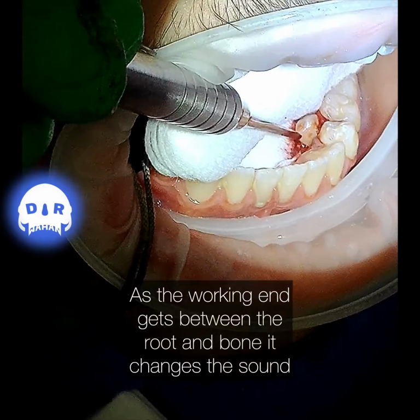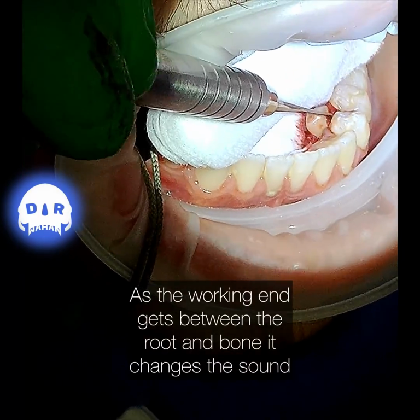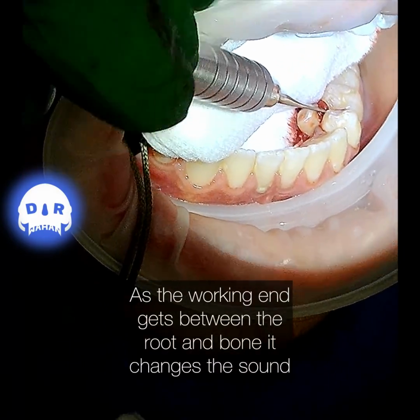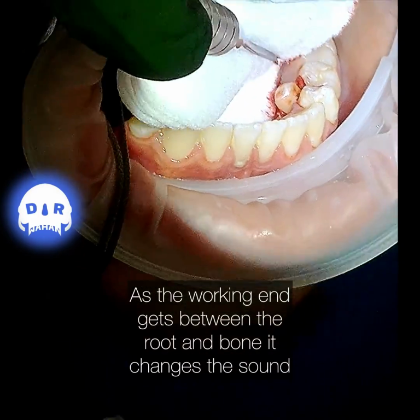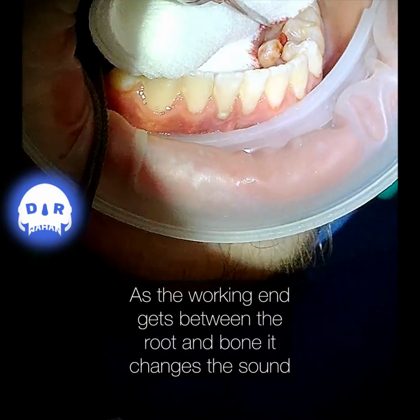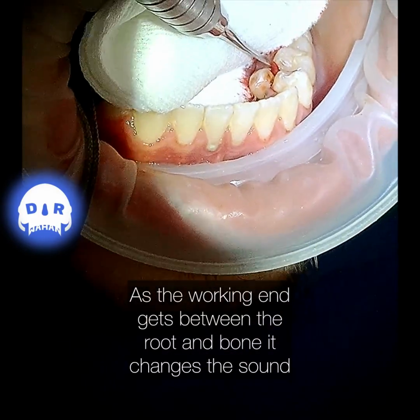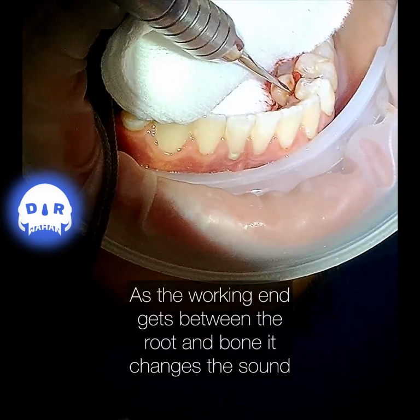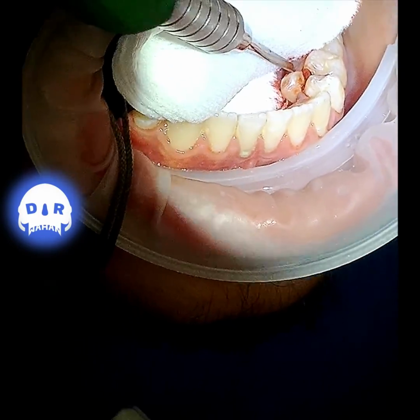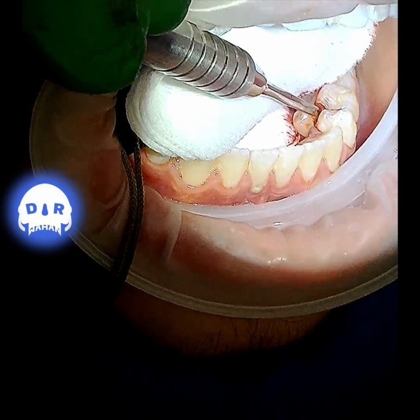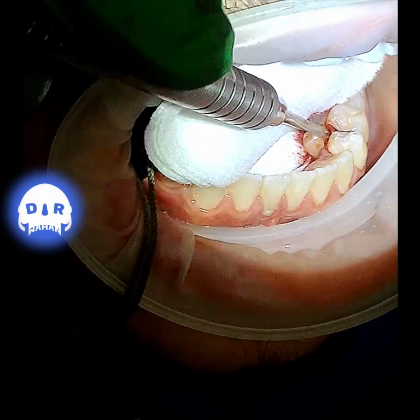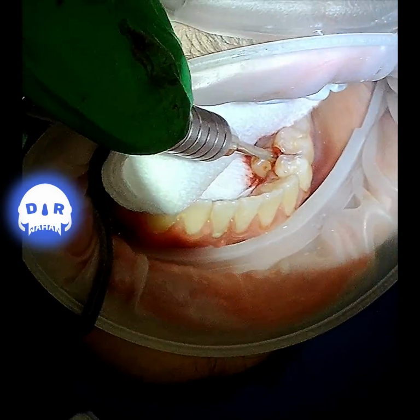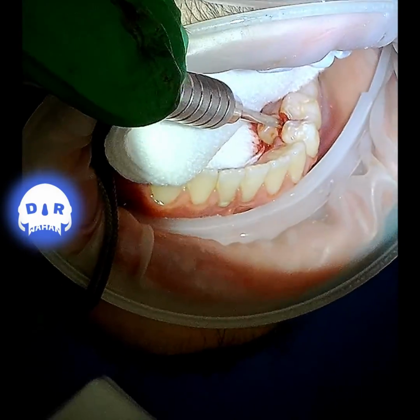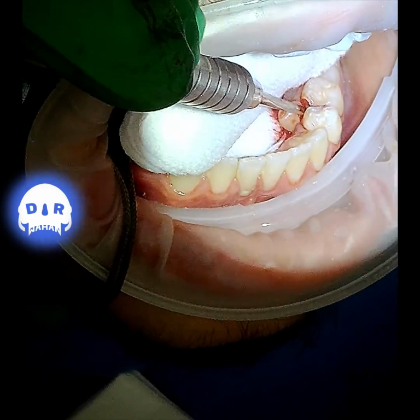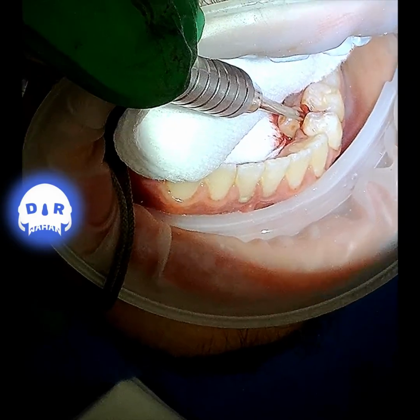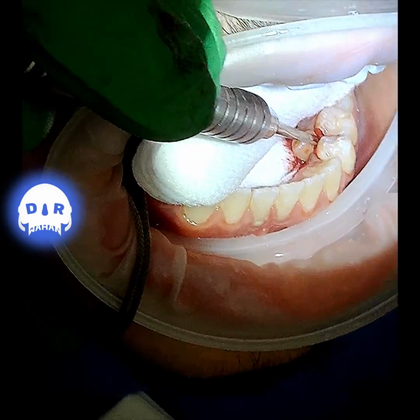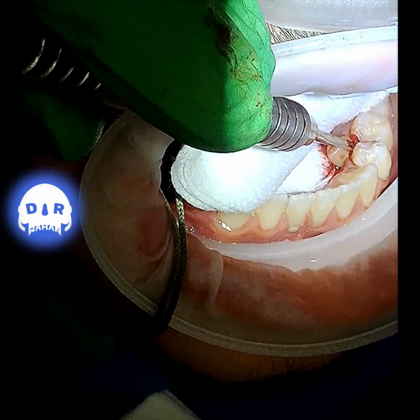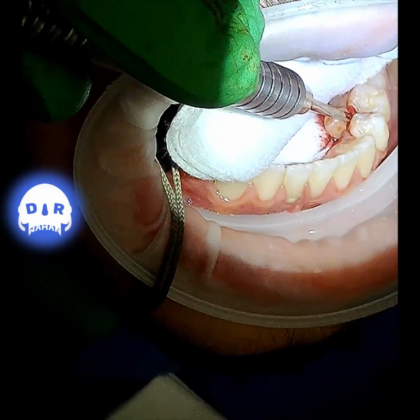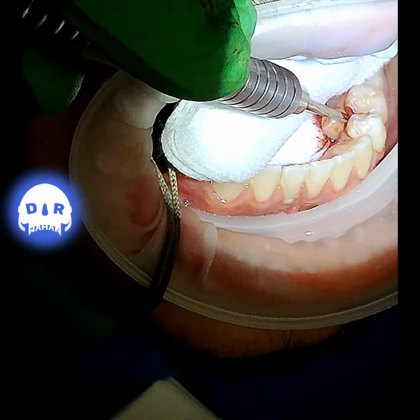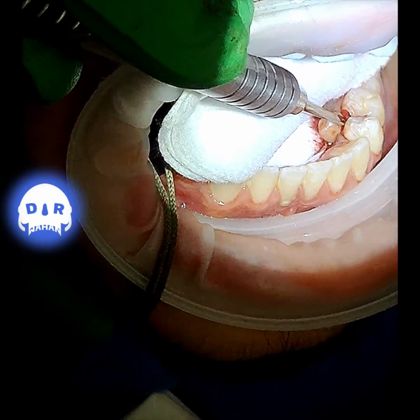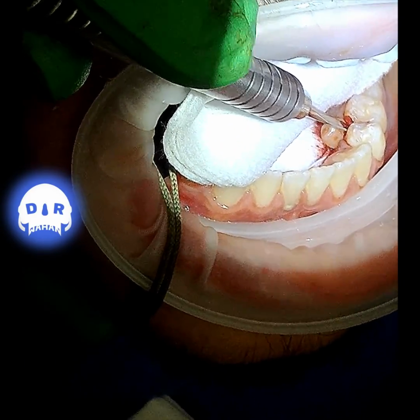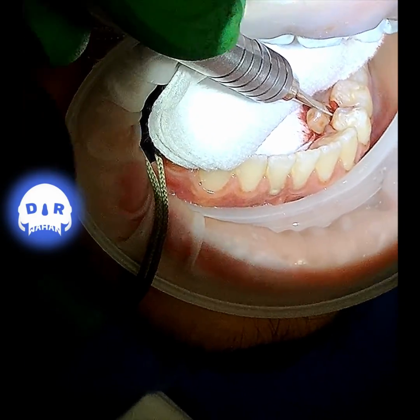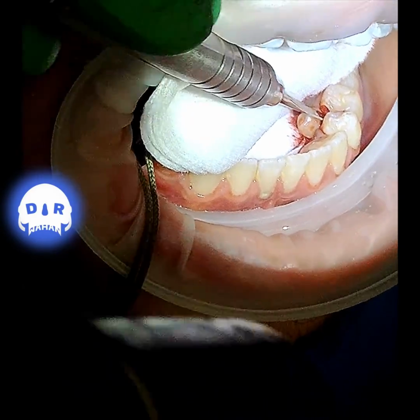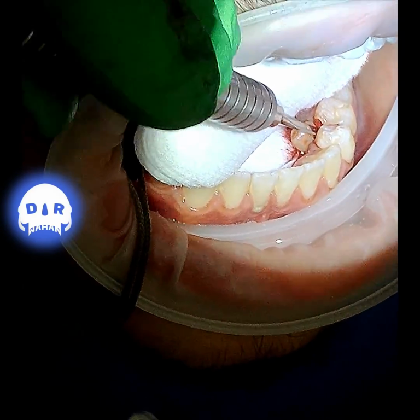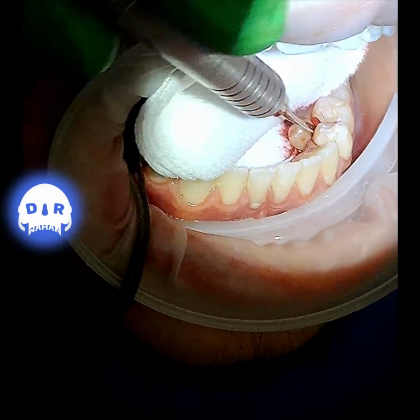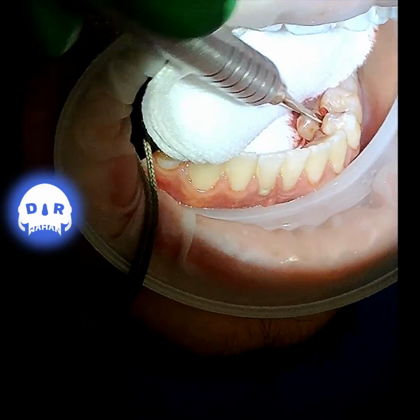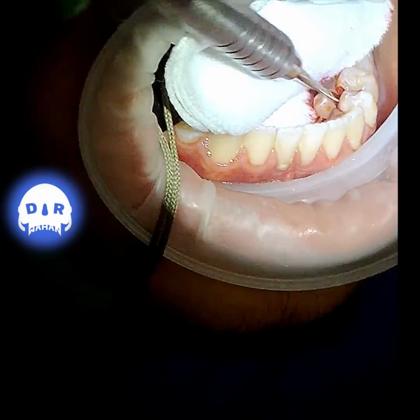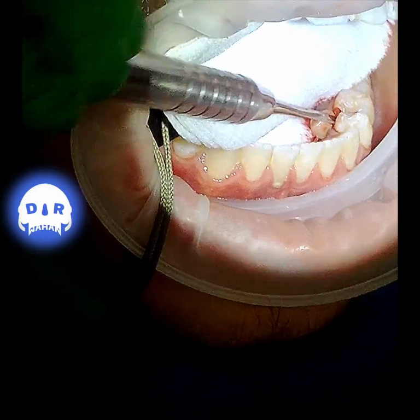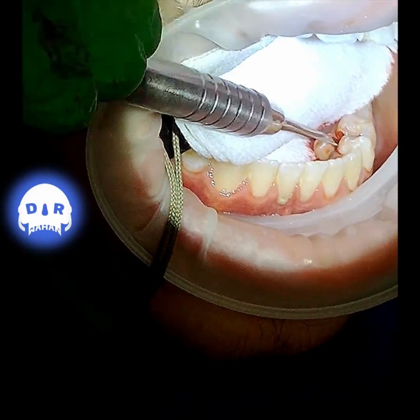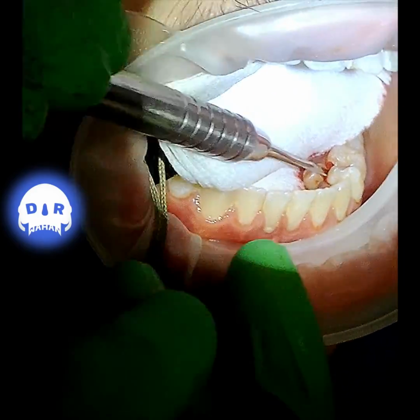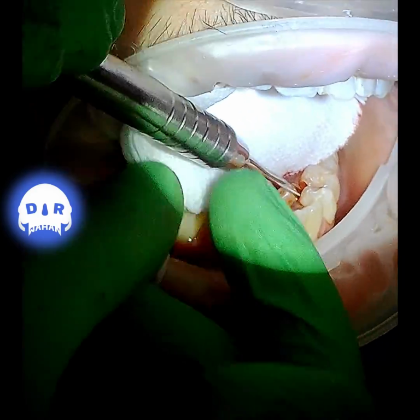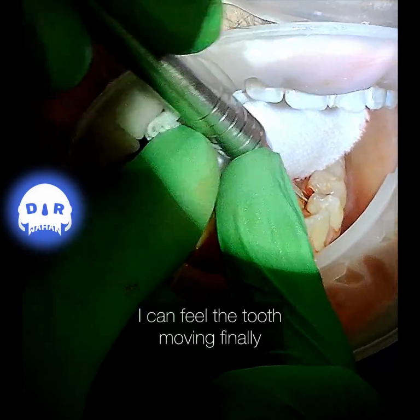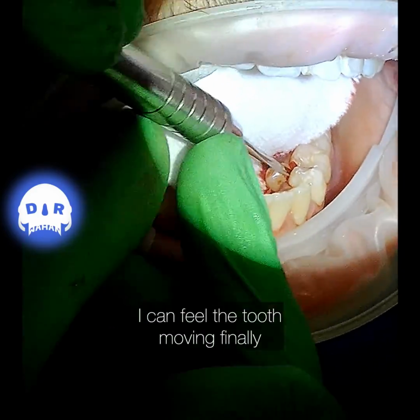Using a handpiece would require a bigger incision and flap, but this is working. The periotomes come in different shapes, sizes, and angles, so usually you can find one that can get into the area you need.